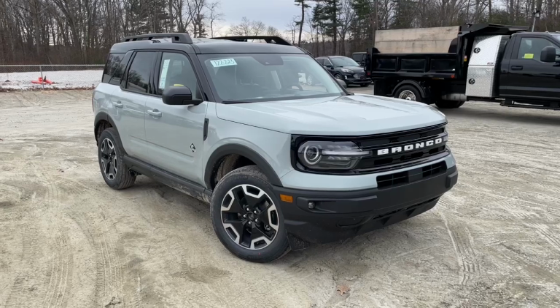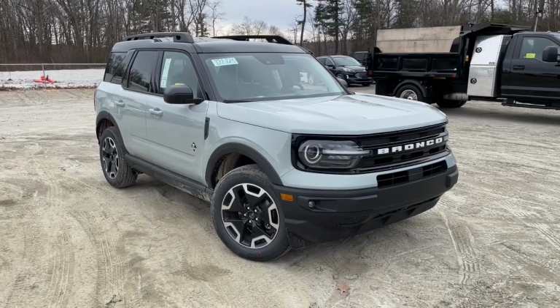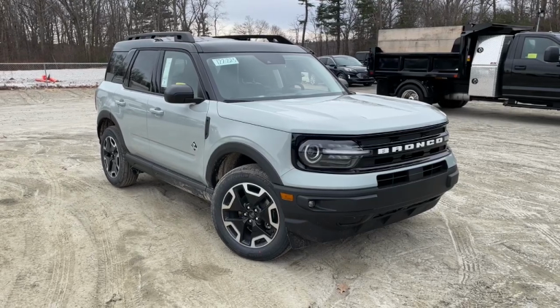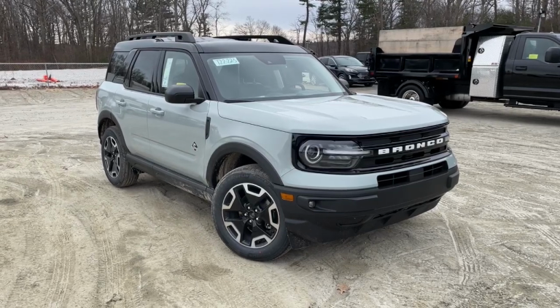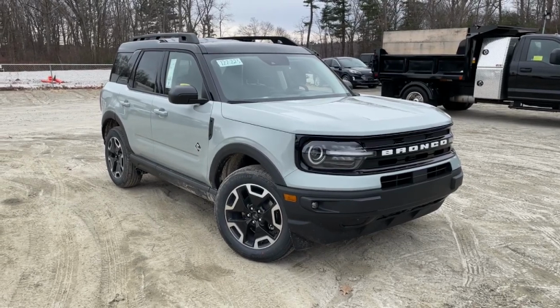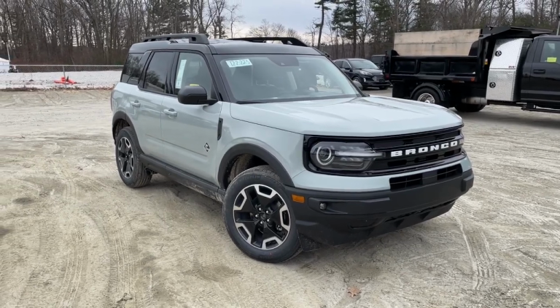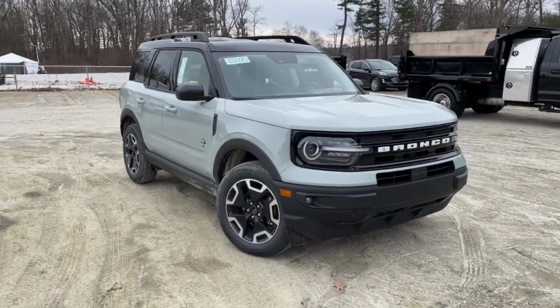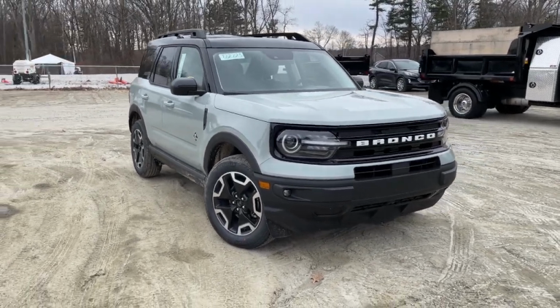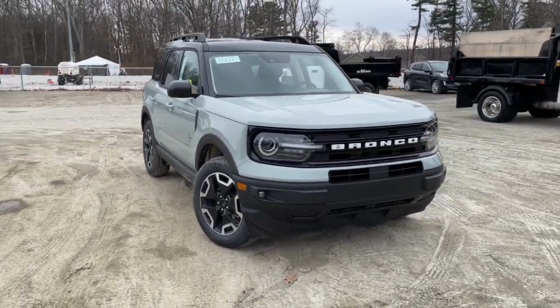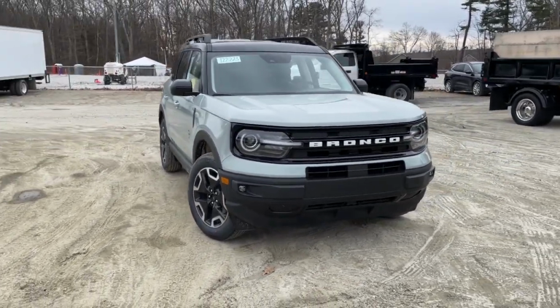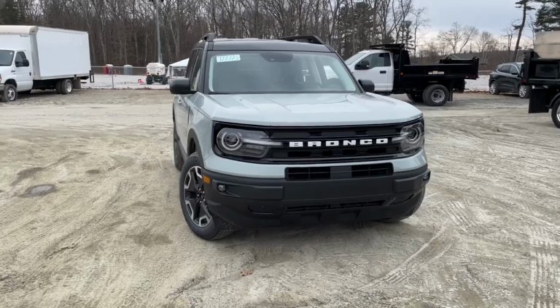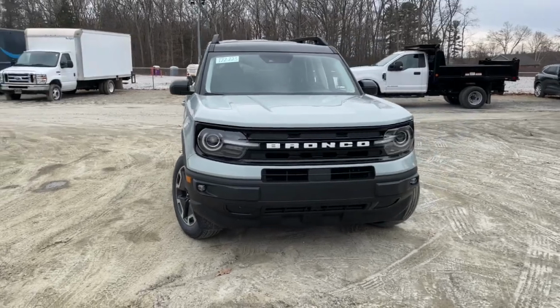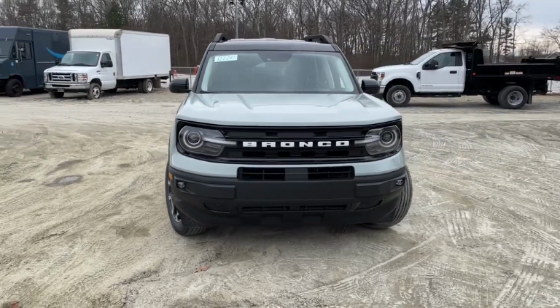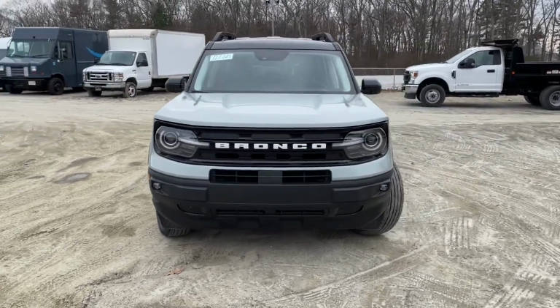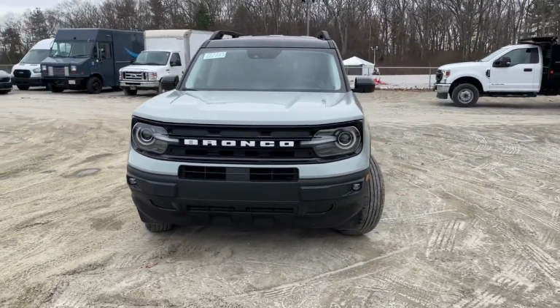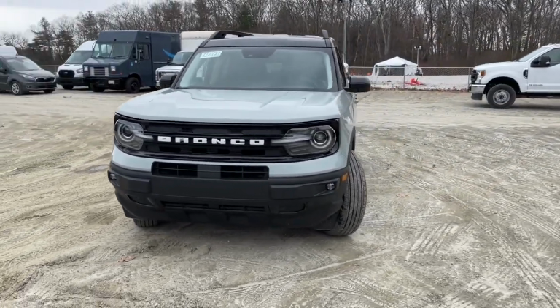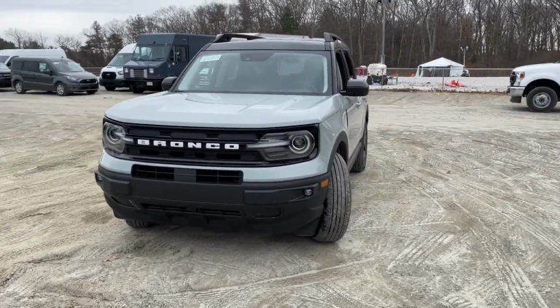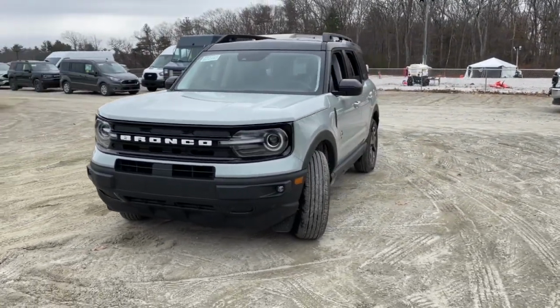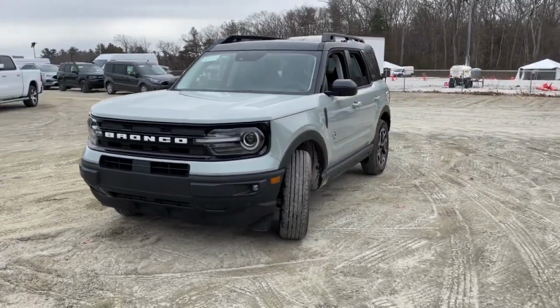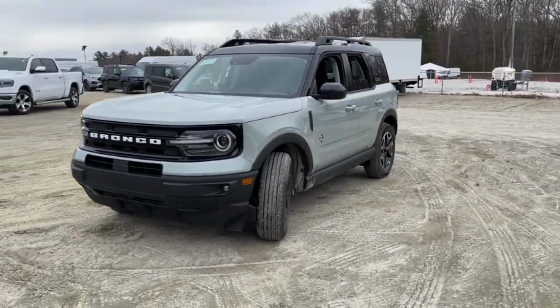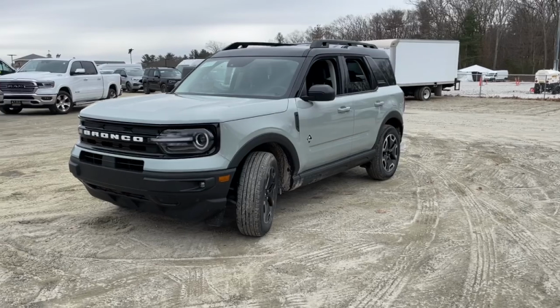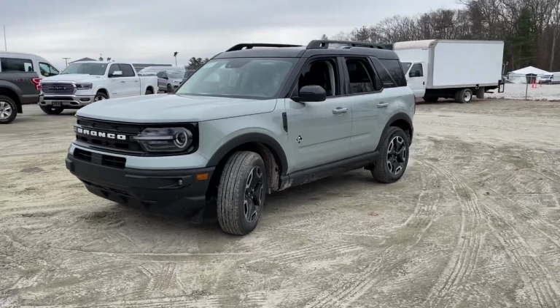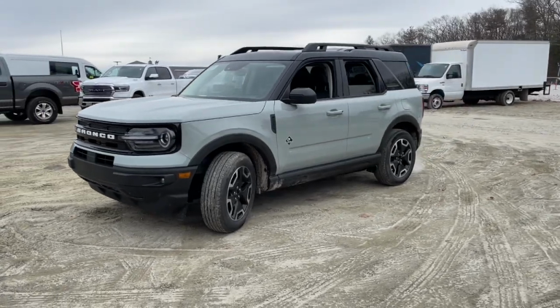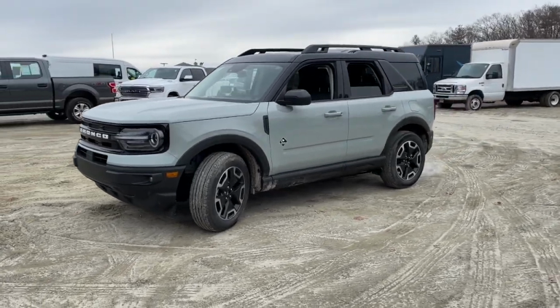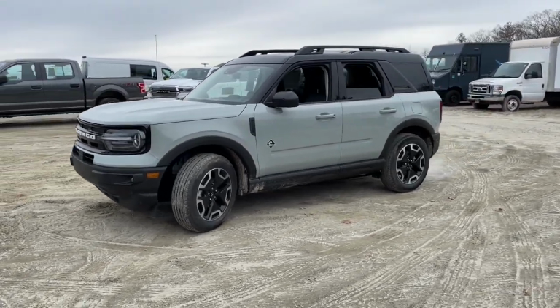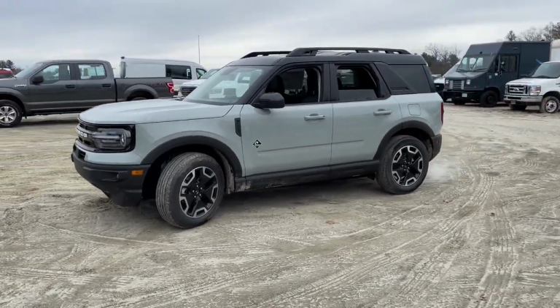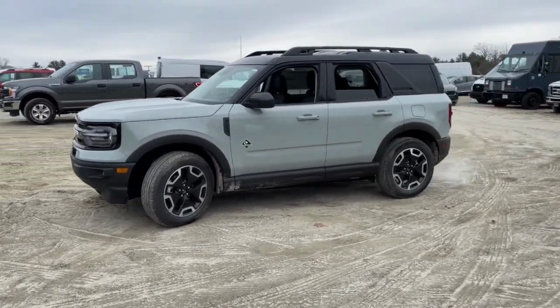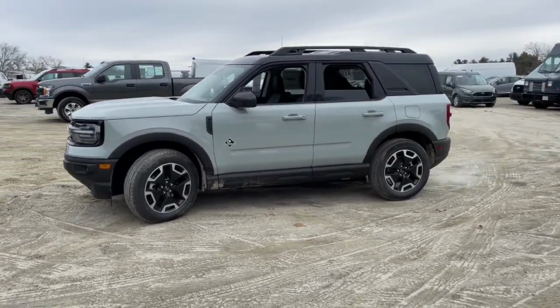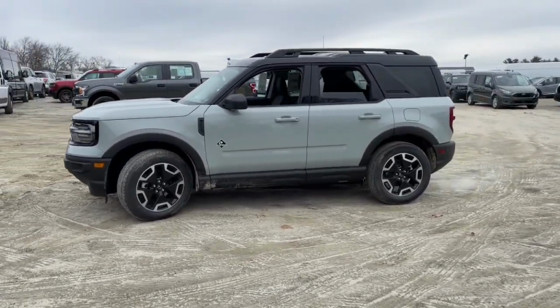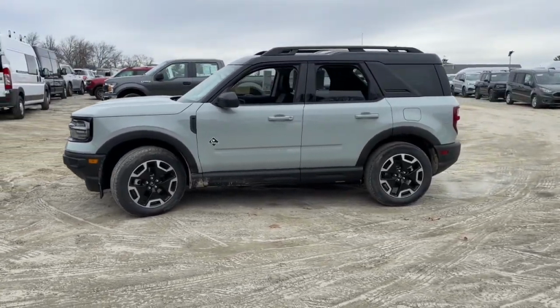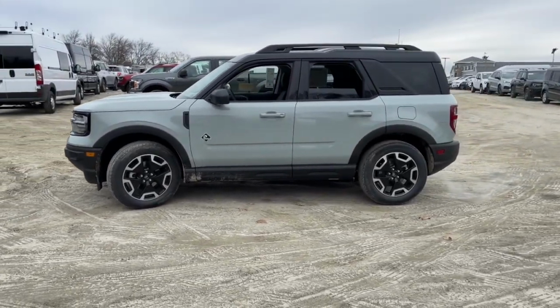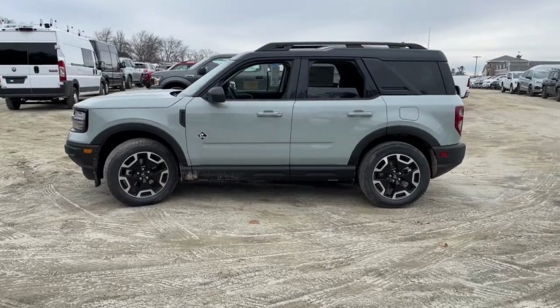Check out this 2022 Ford Bronco Sport. Prepare to take your driving pleasure to new heights and enjoy the best of modern efficiency and style. You'll love the advanced safety features, quiet cabin, and responsive handling this vehicle has to offer.